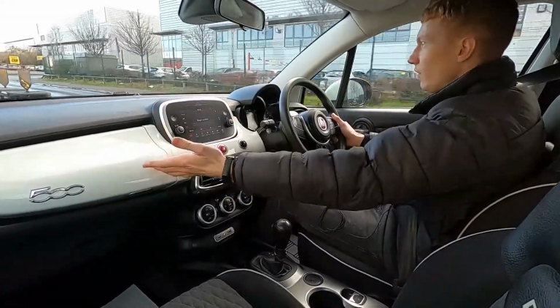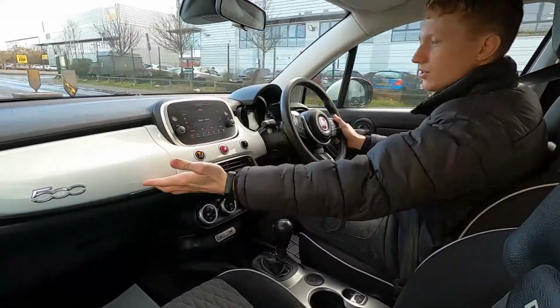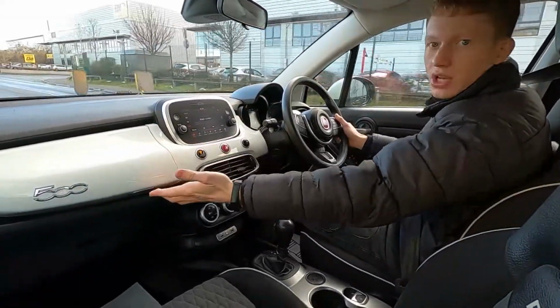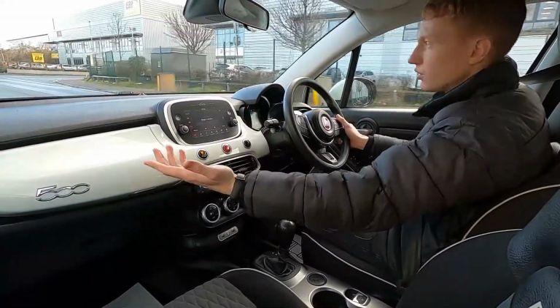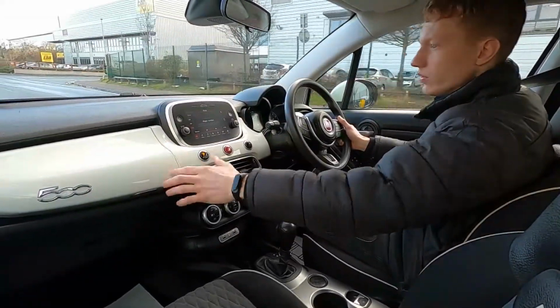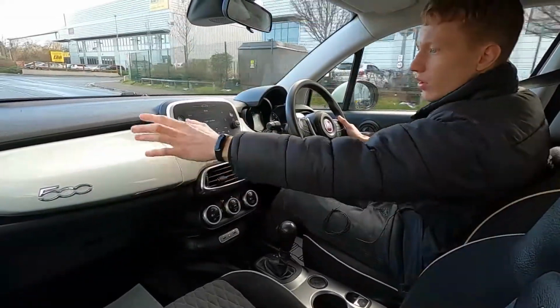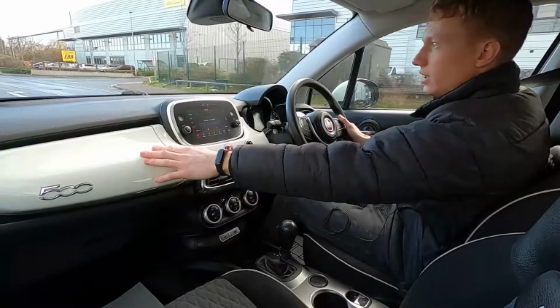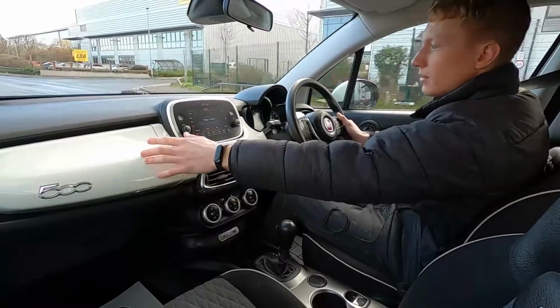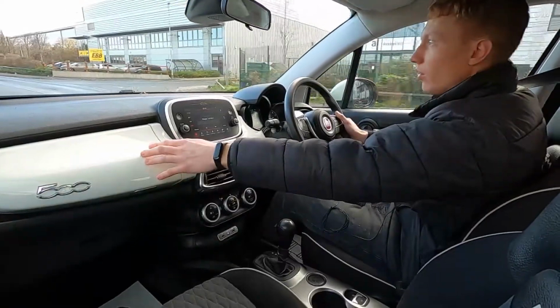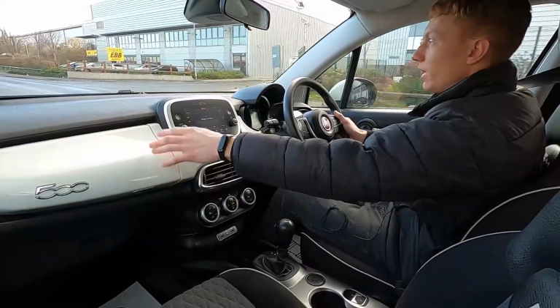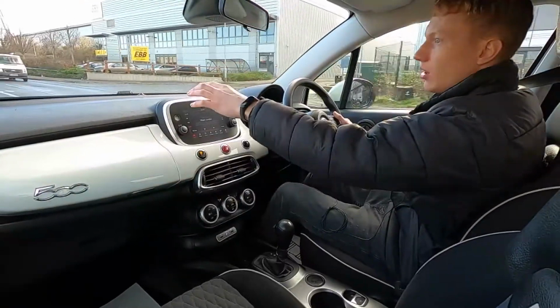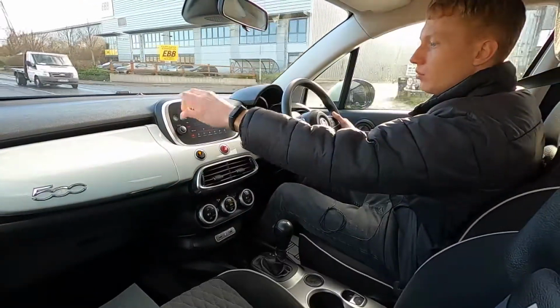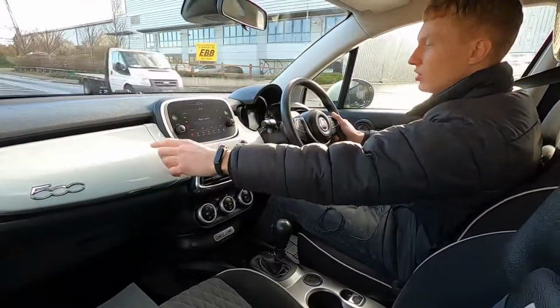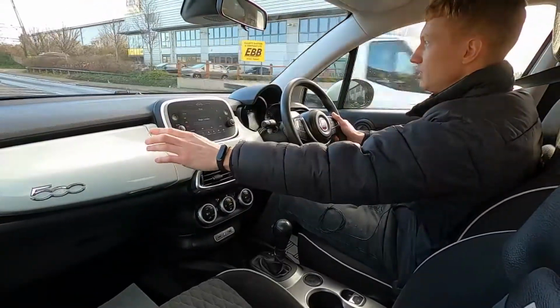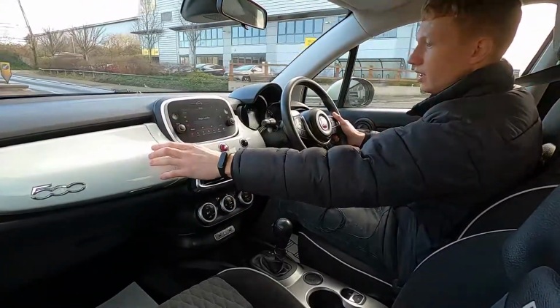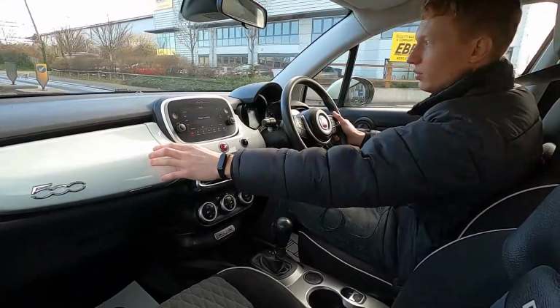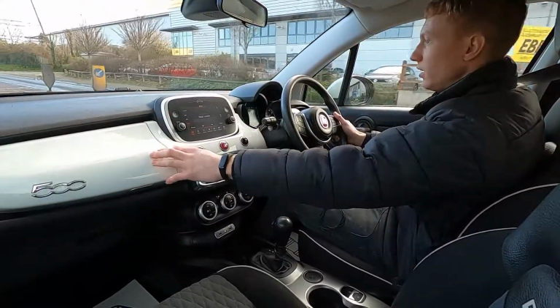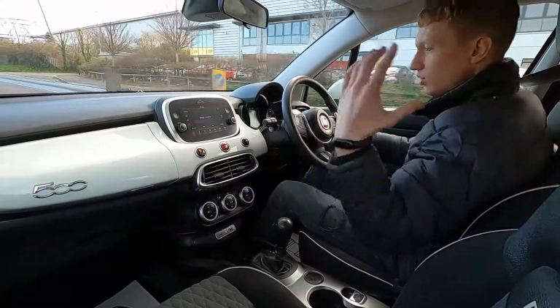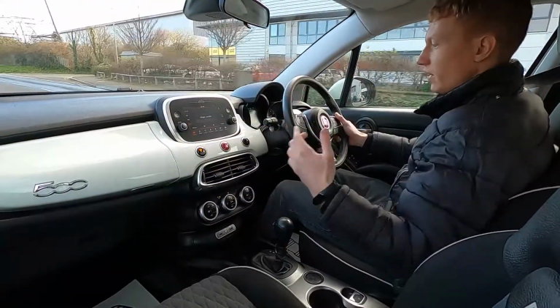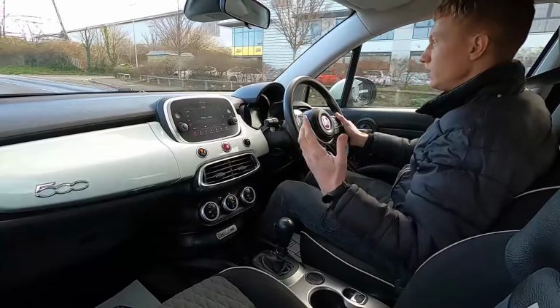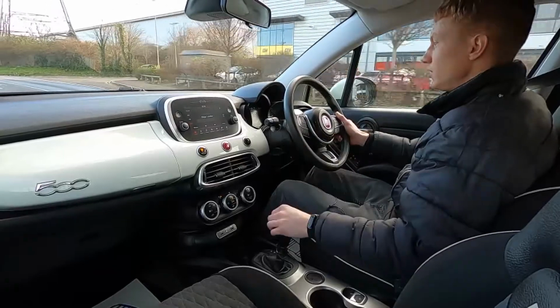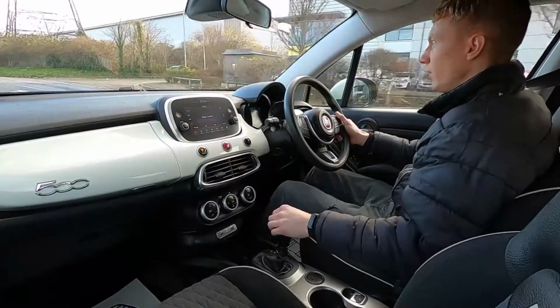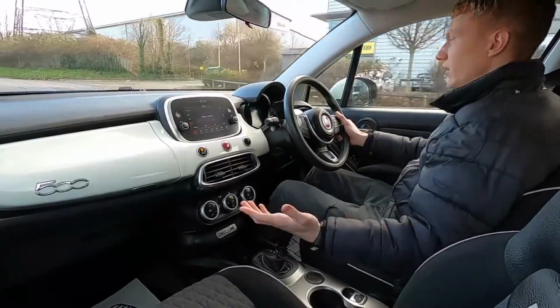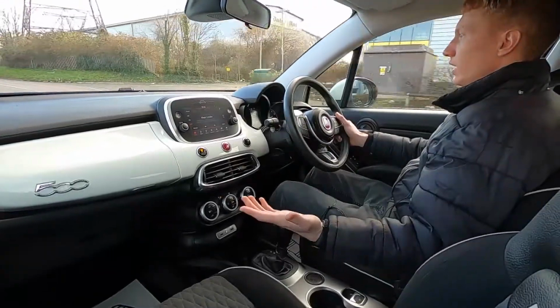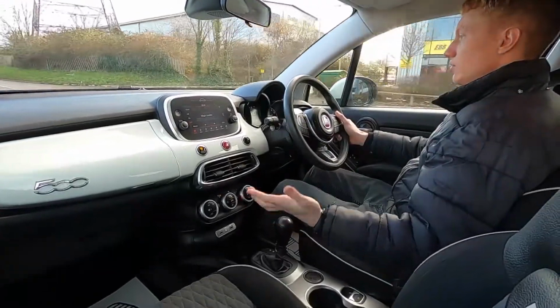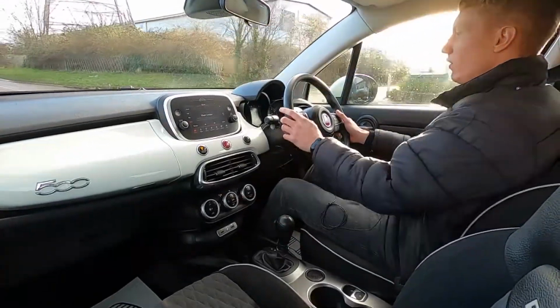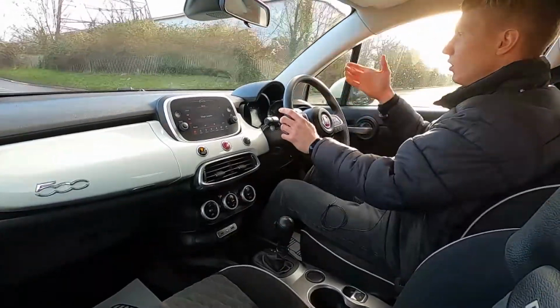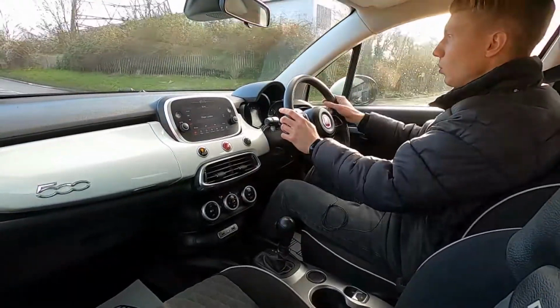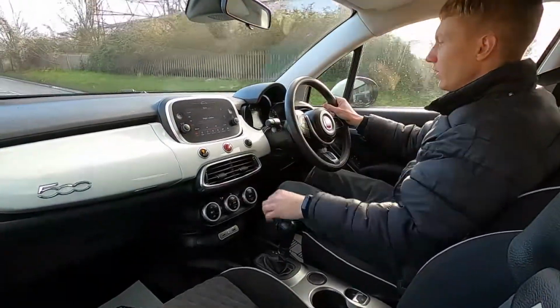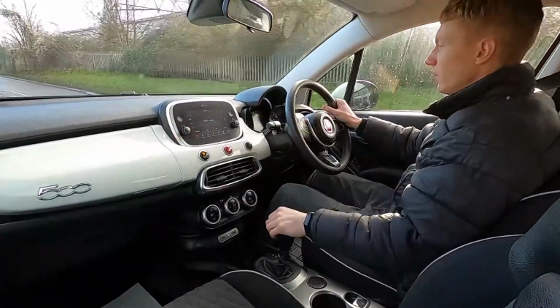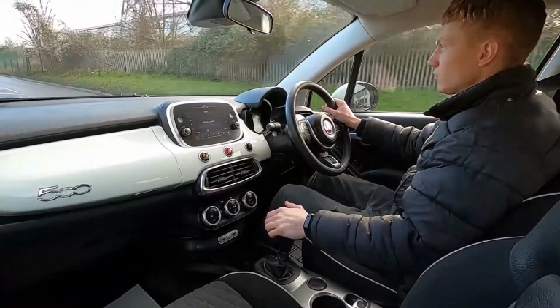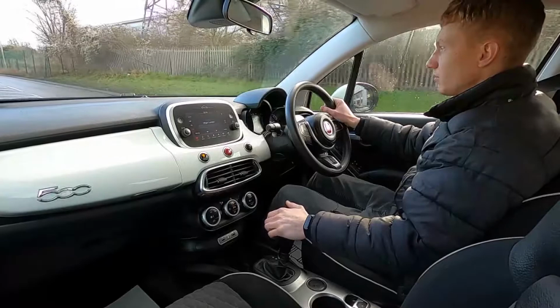It's a very nice interior — you've got the same colour as the exterior paintwork which matches the dashboard, giving it a nice finish inside. It's a great car to drive and you've got no warning lights on the dash whatsoever.